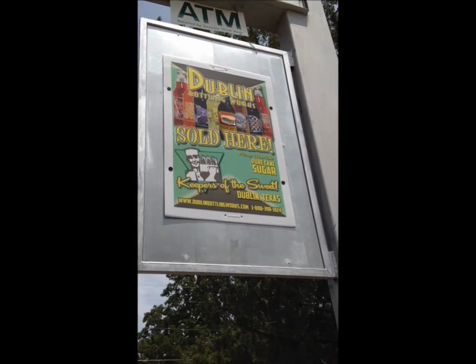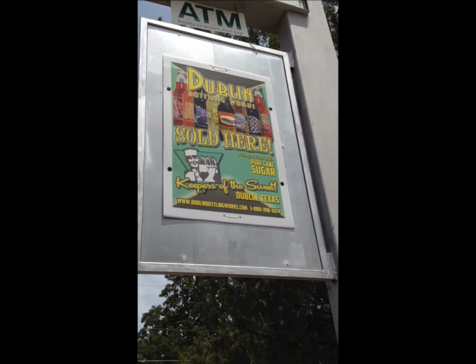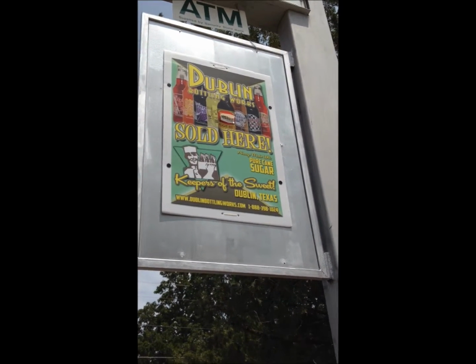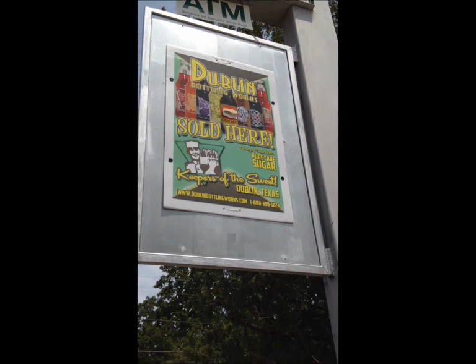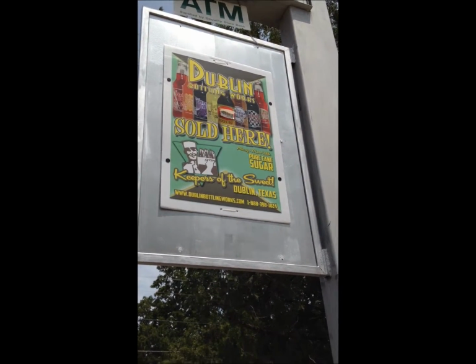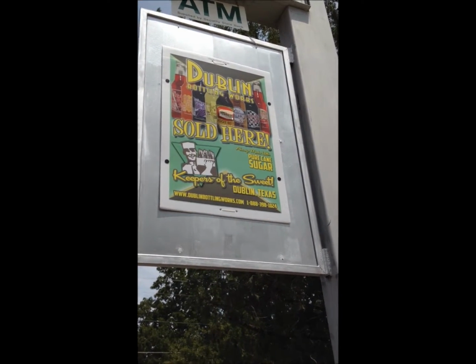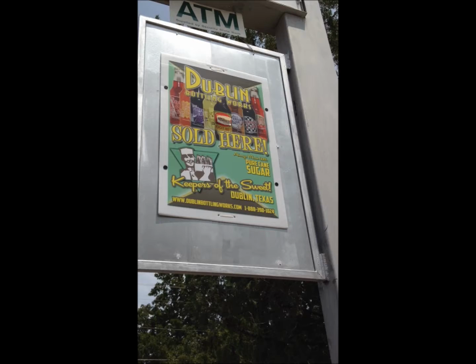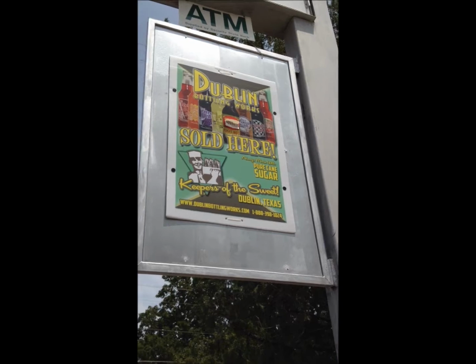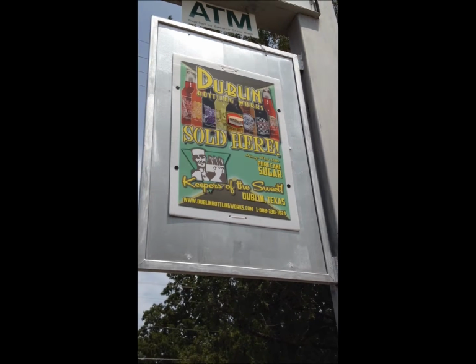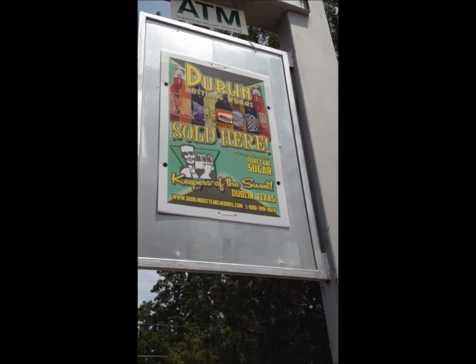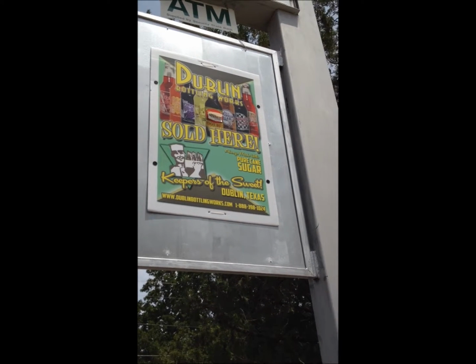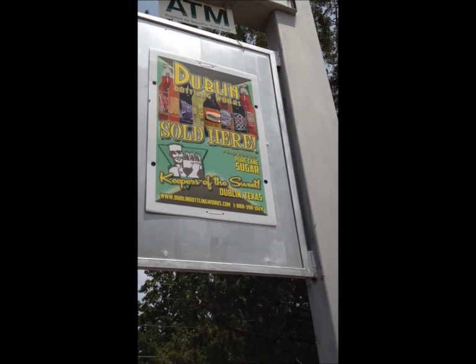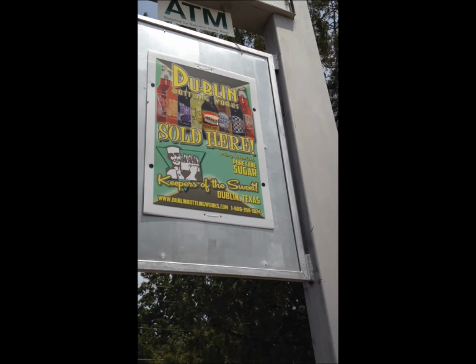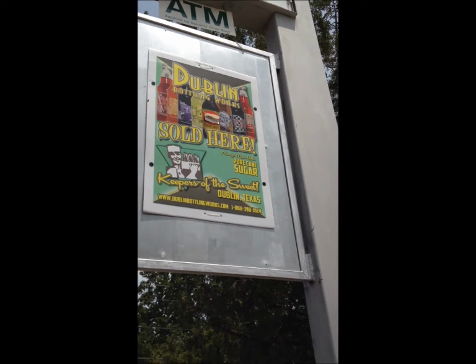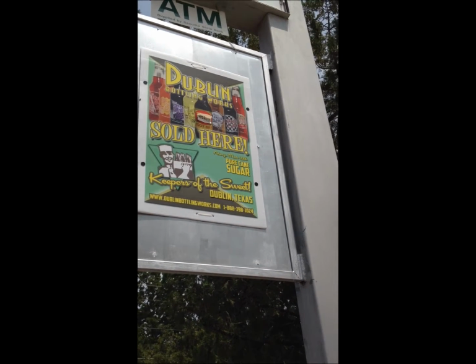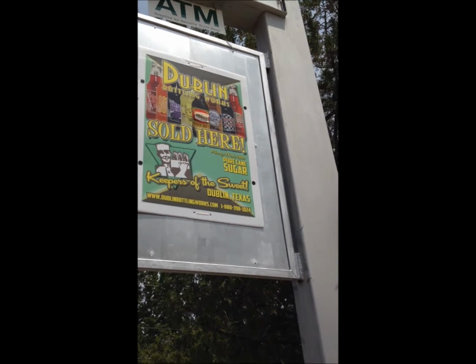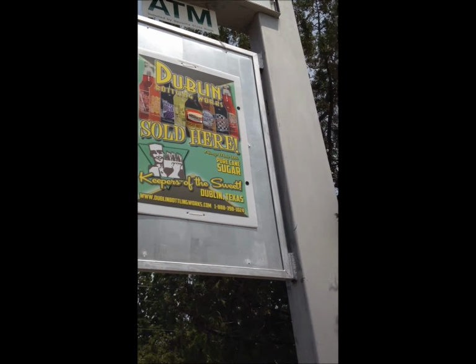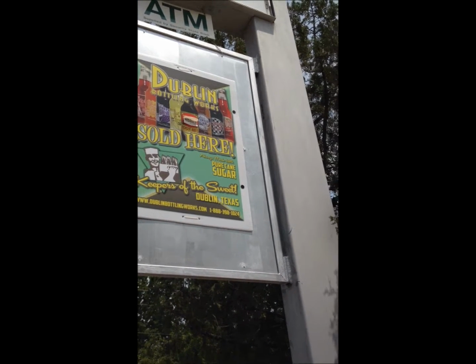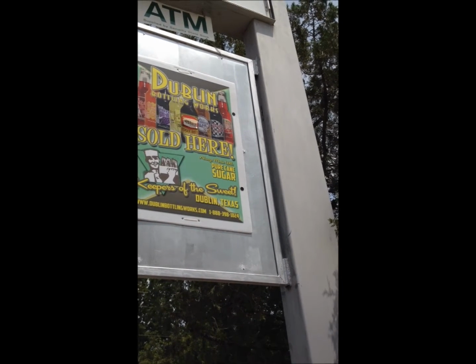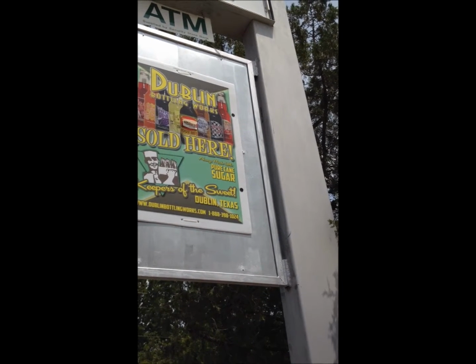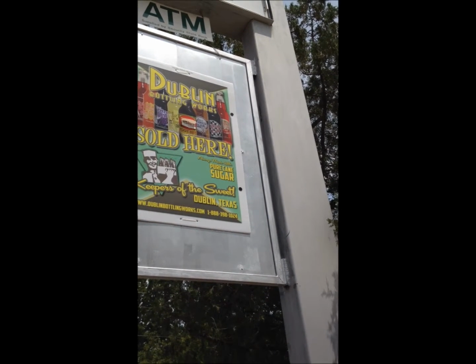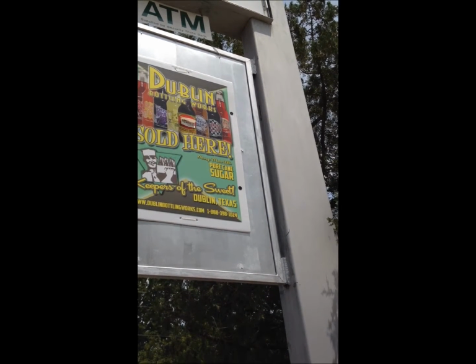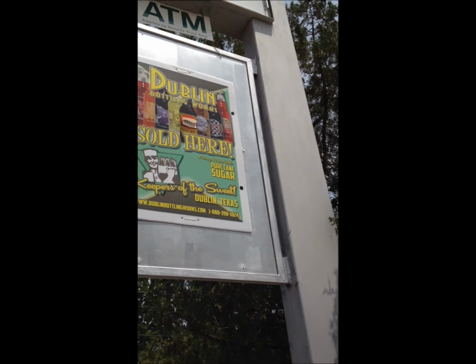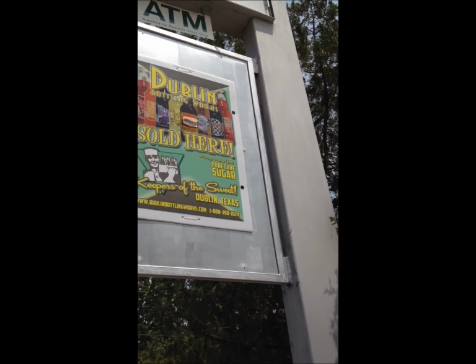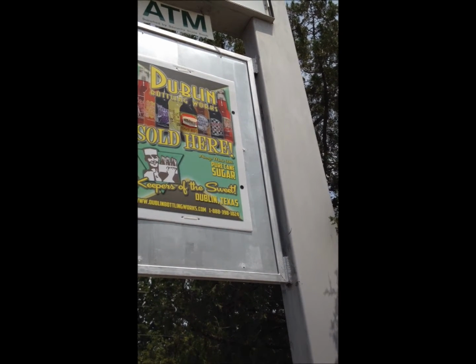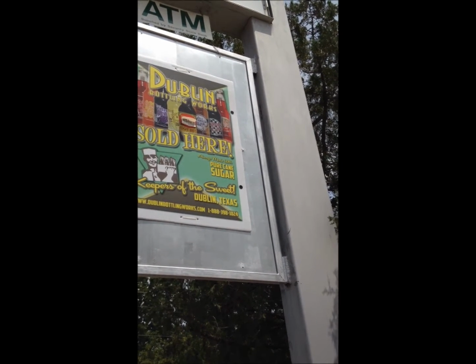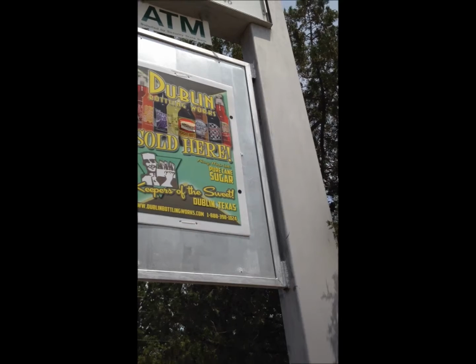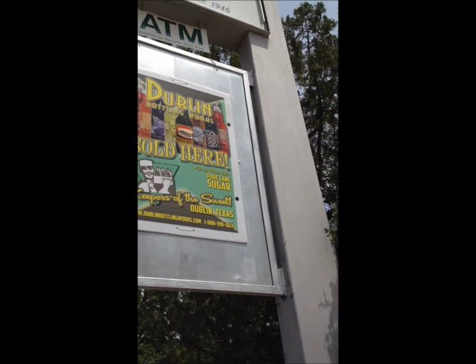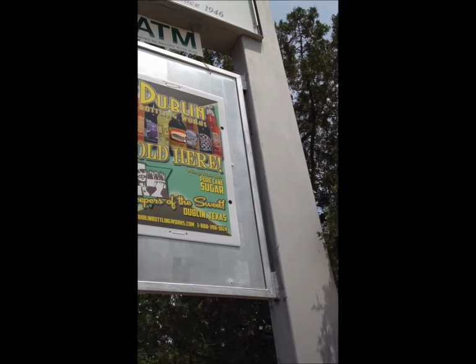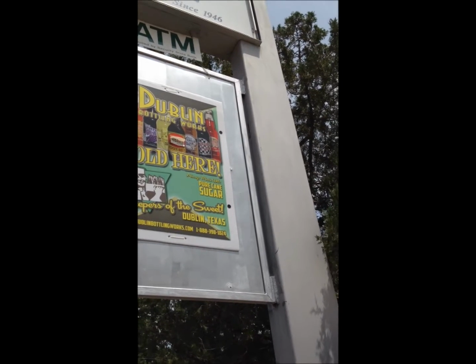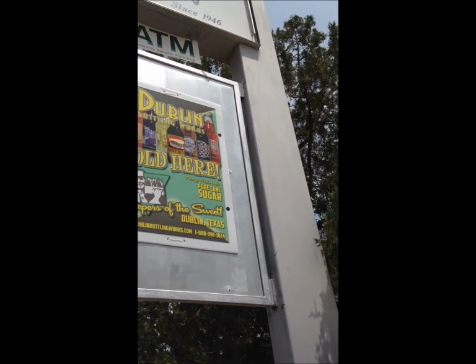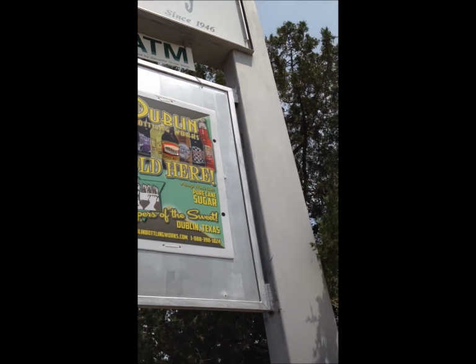They also sell the Dublin Real Dr. Pepper, always made with pure cane sugar.